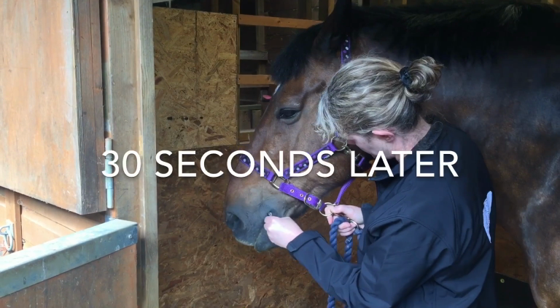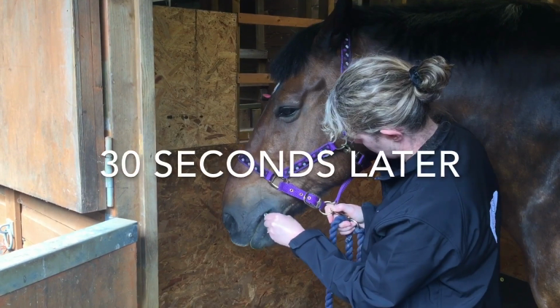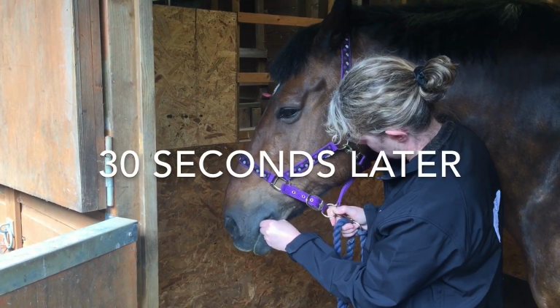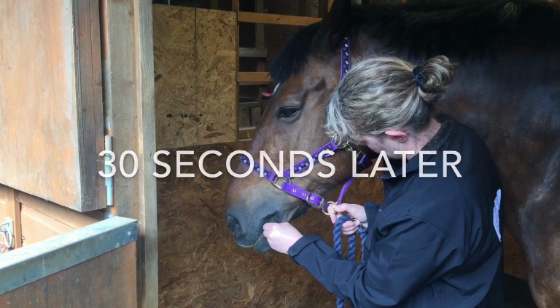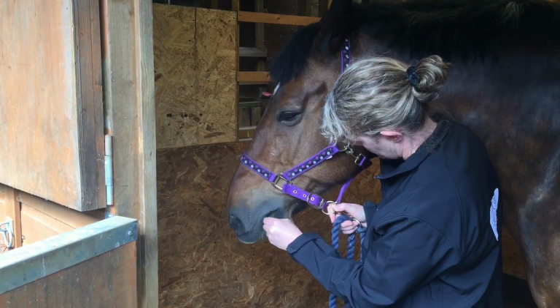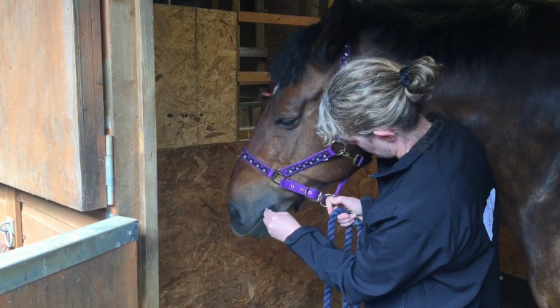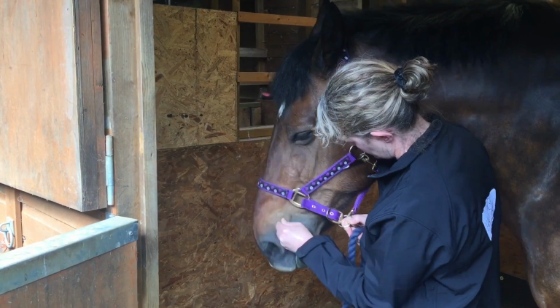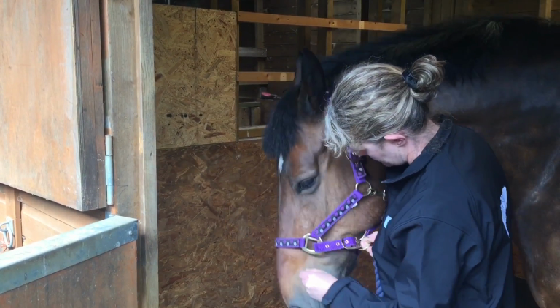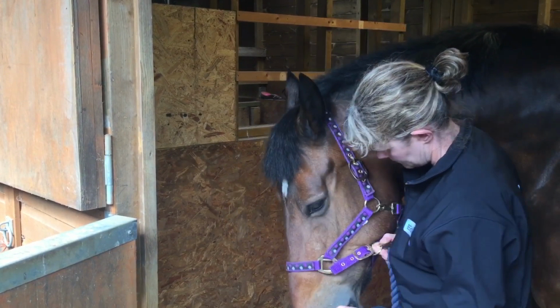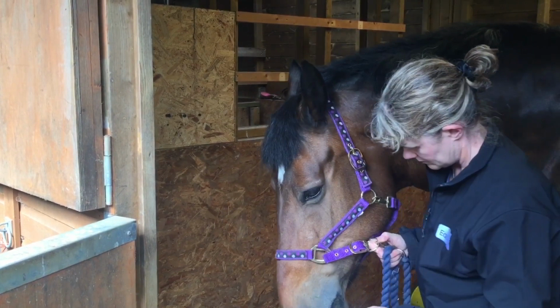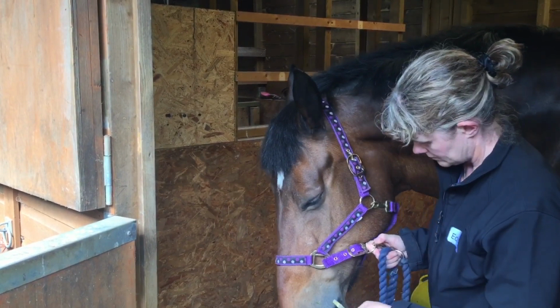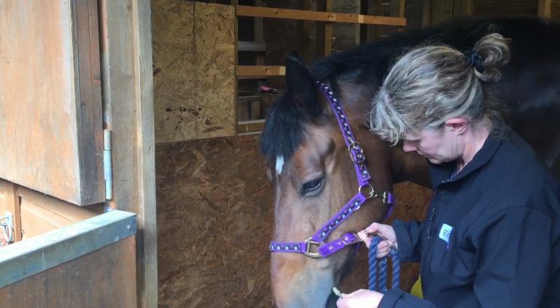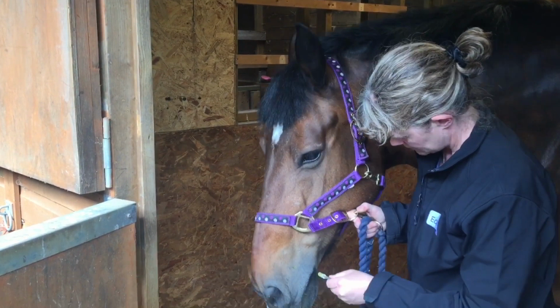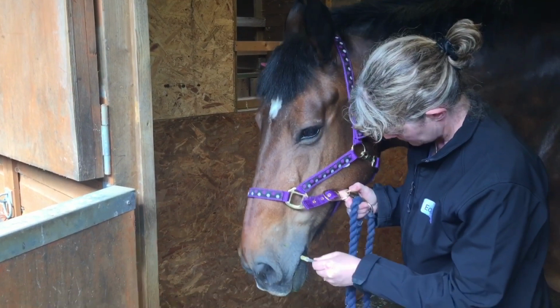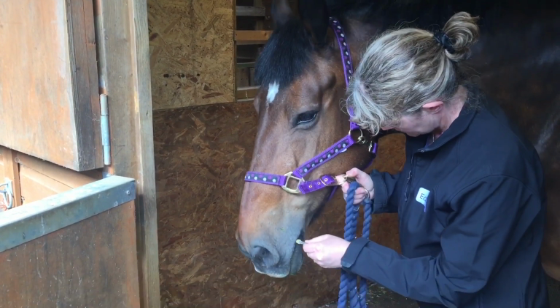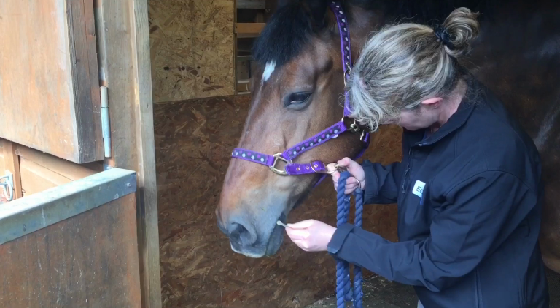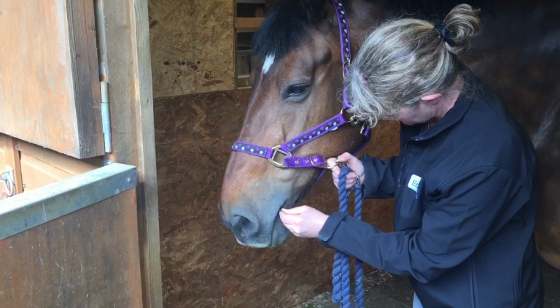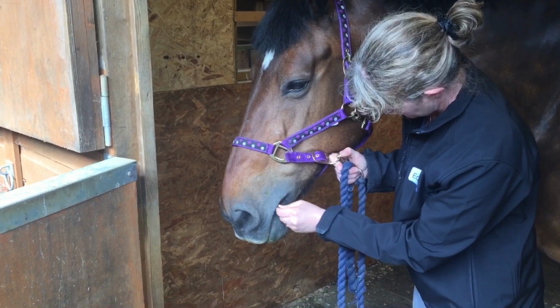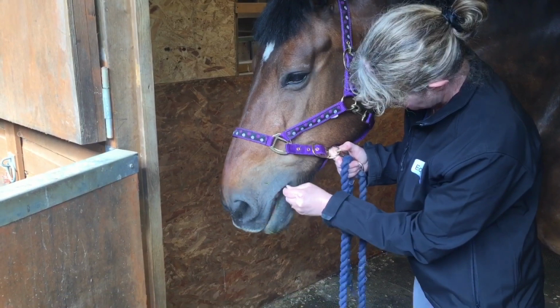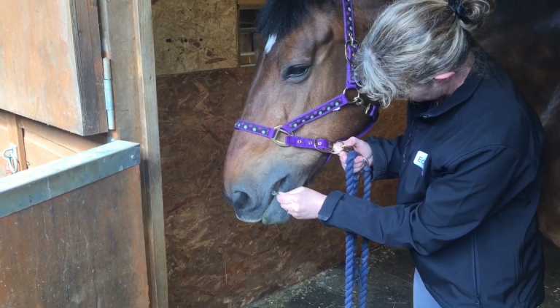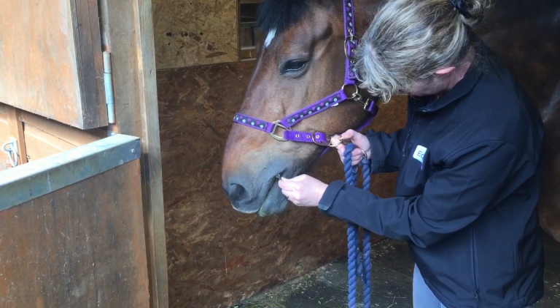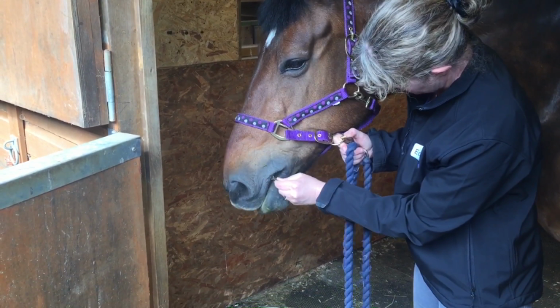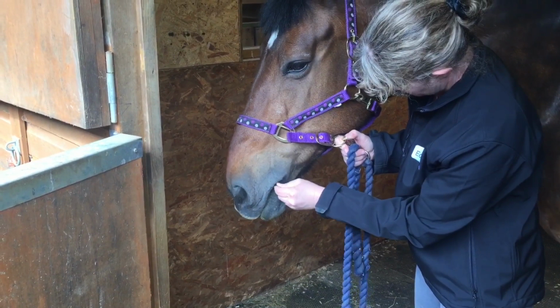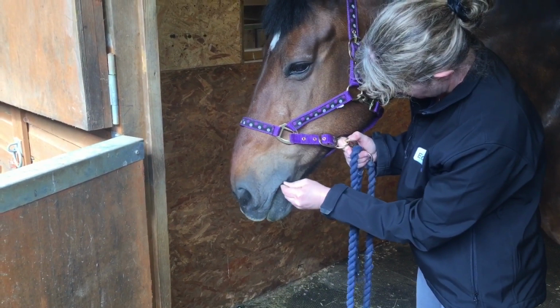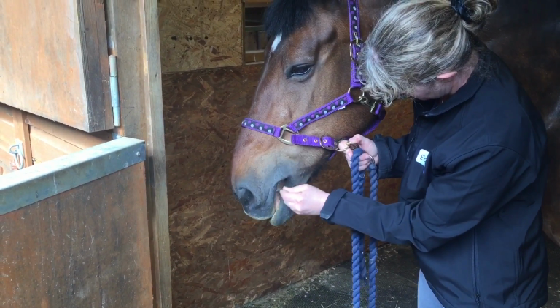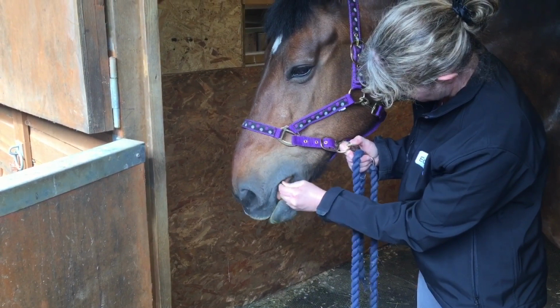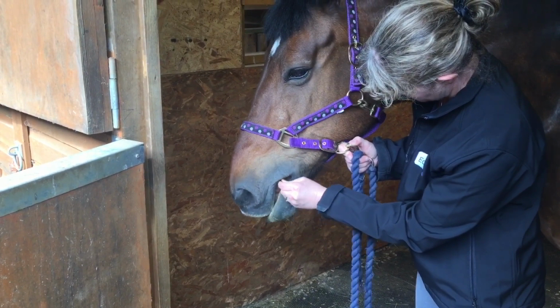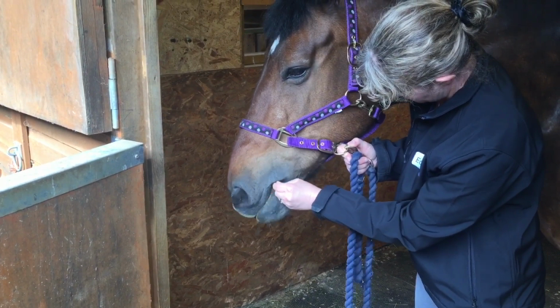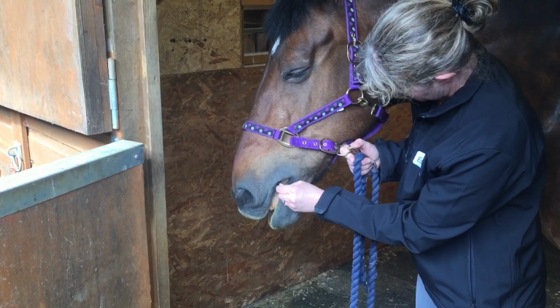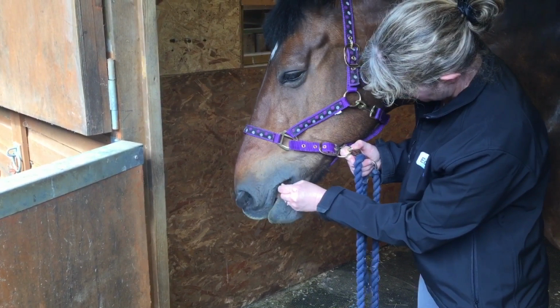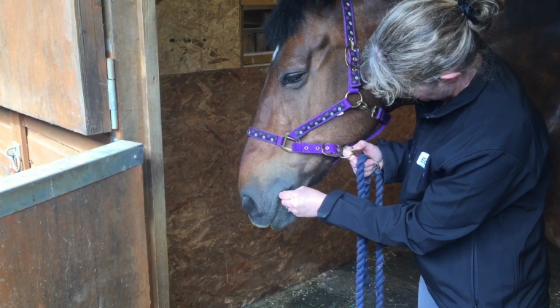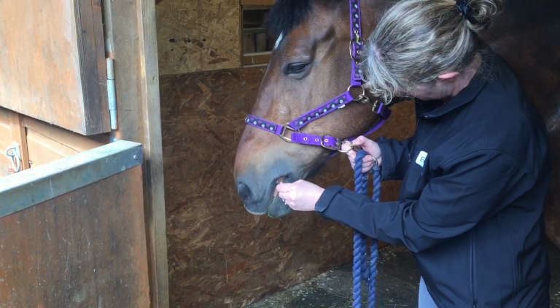A few horses will try to pull the swab back with their tongue to bite it. In these cases it can be useful to keep the swab moving gently back and forwards to prevent them from getting hold of it.